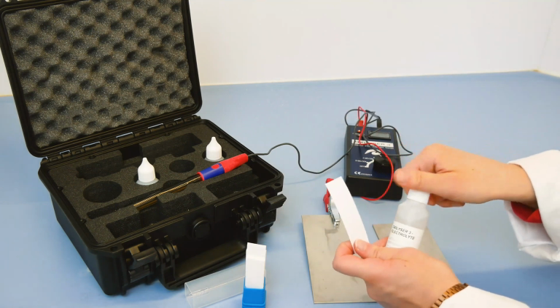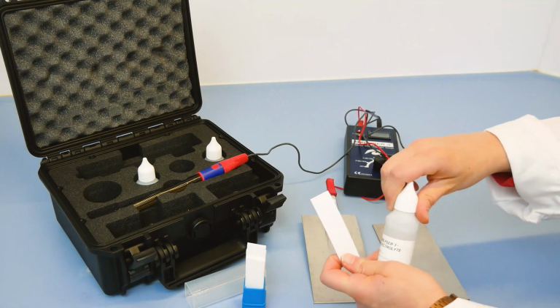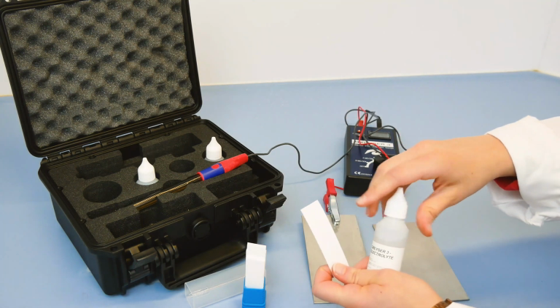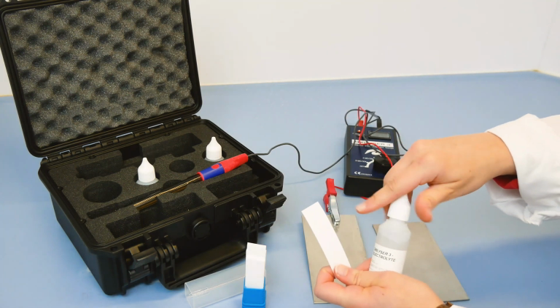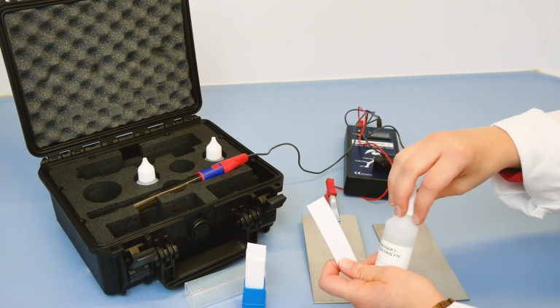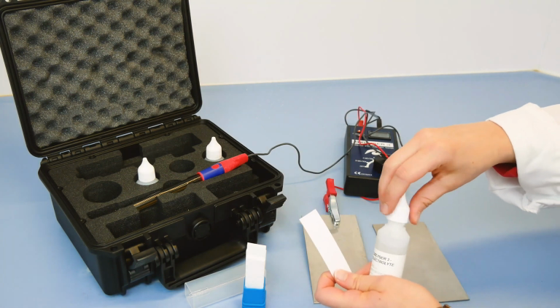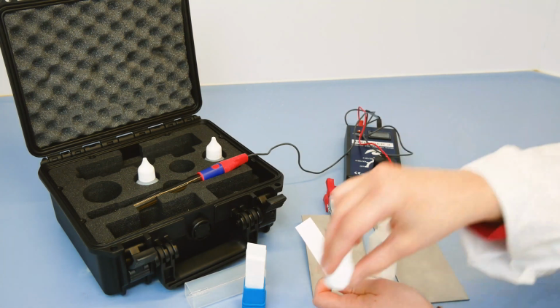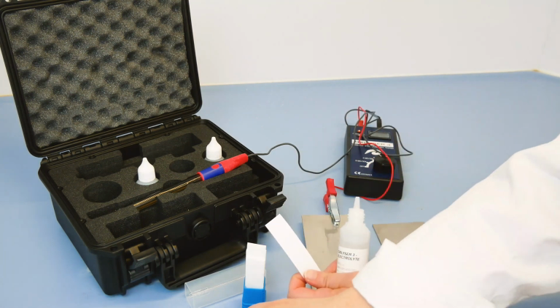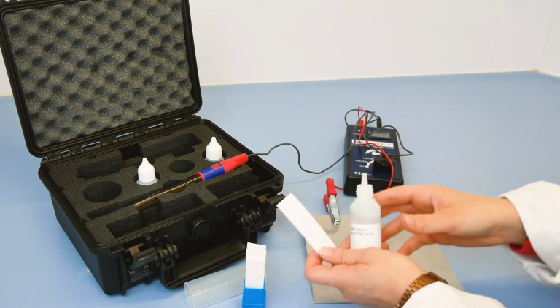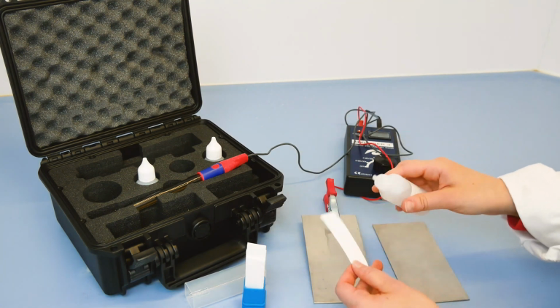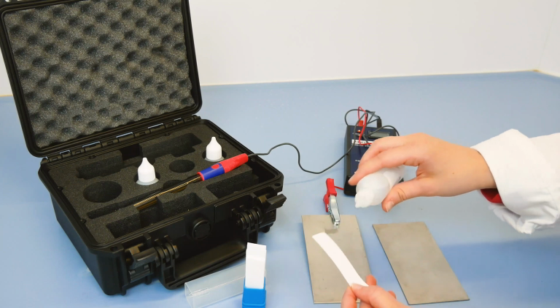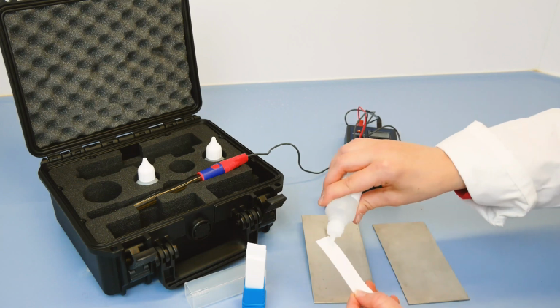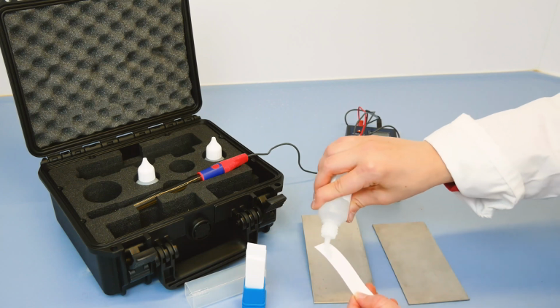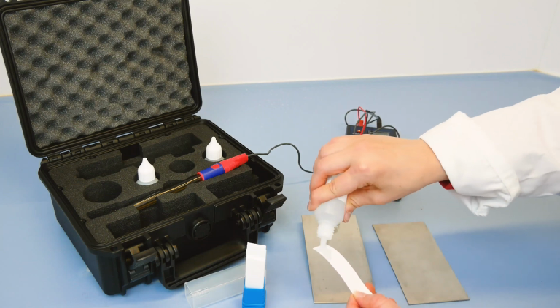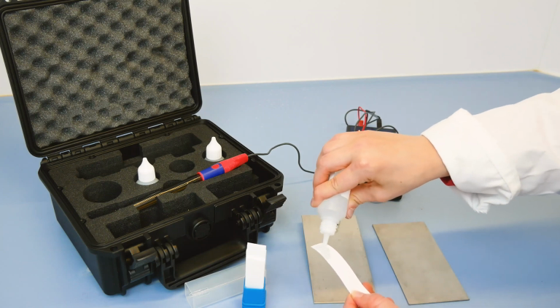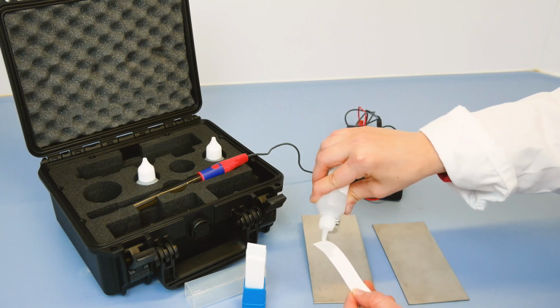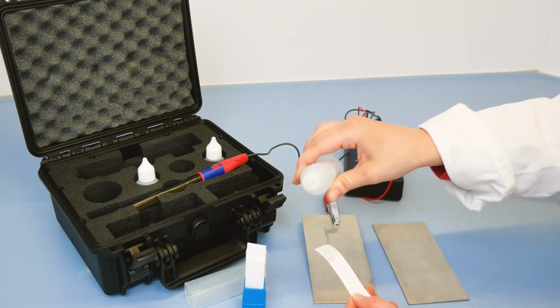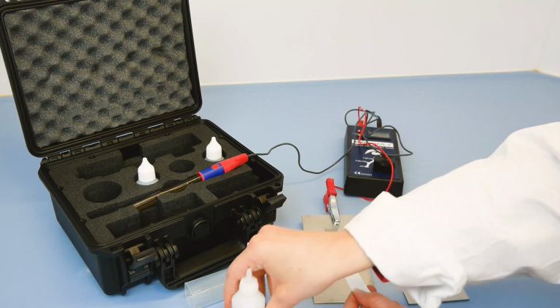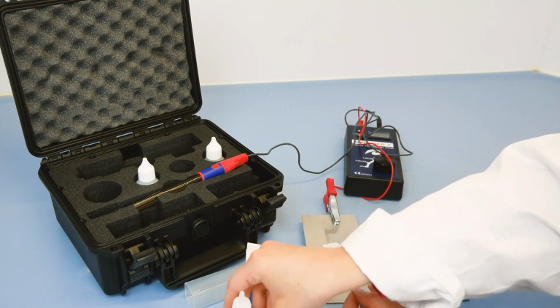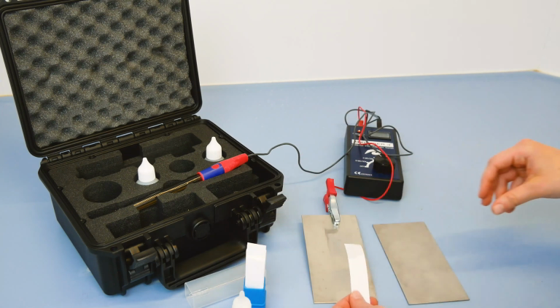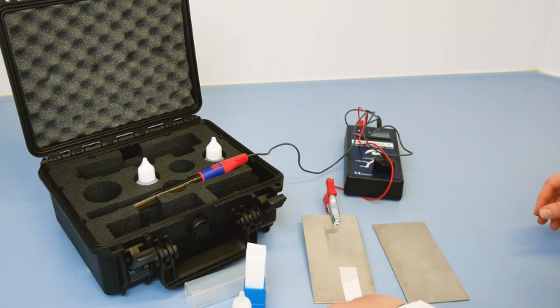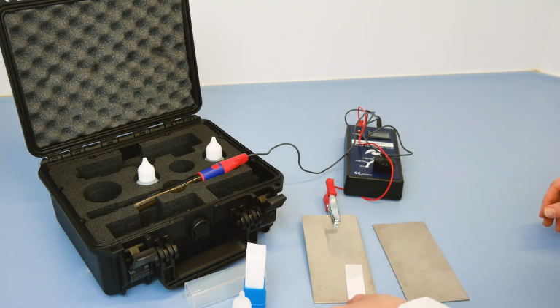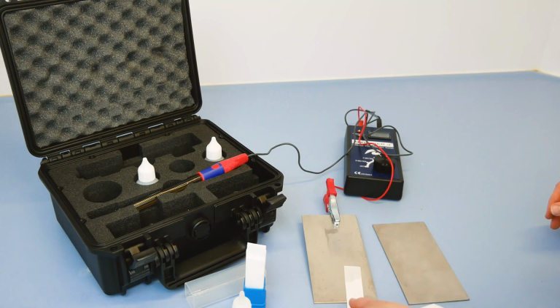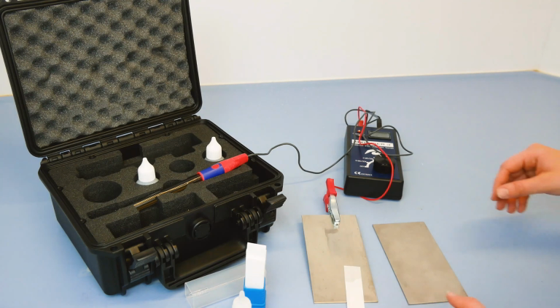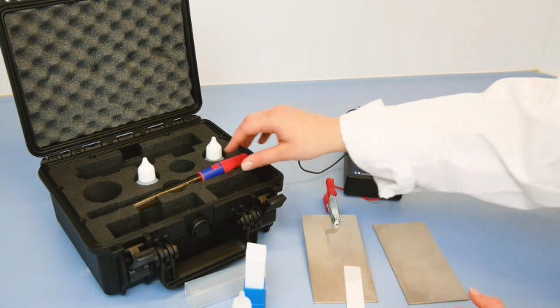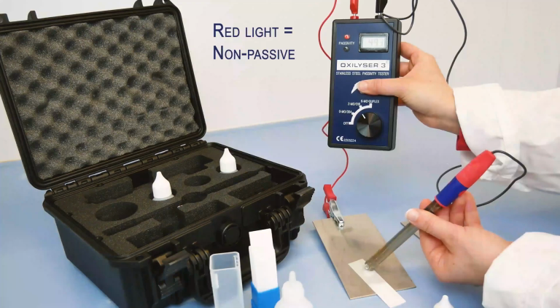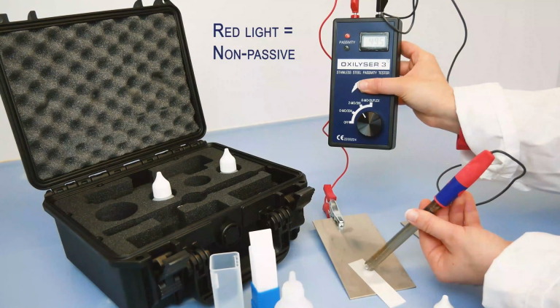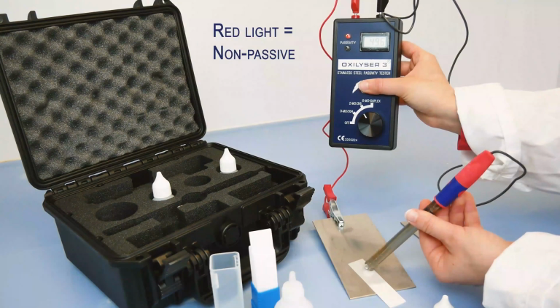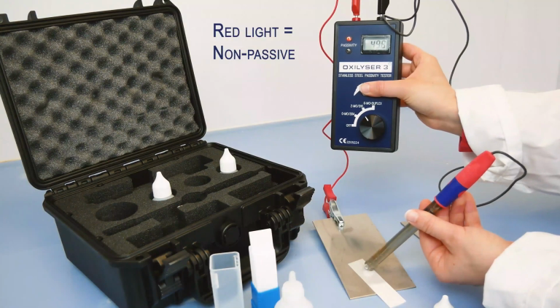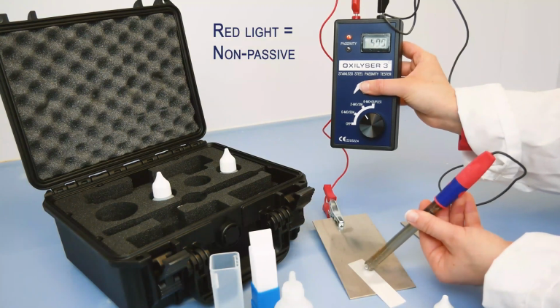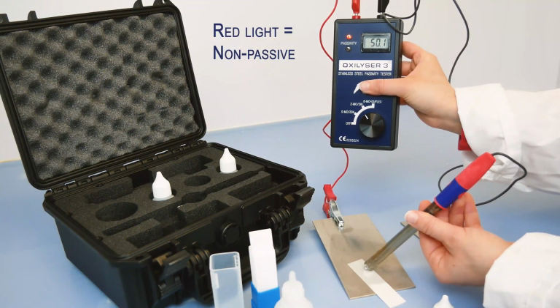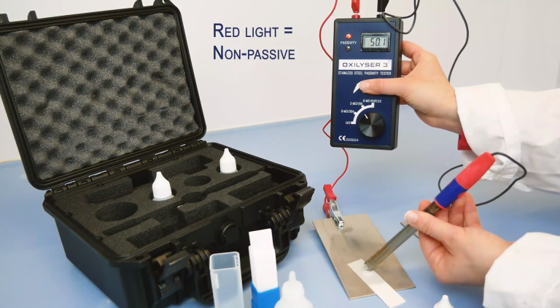We can measure the vertical surface instantly and the test enables us to precisely measure the condition of the chromium oxide layer. If the stainless steel surface is non-passive, the LED light will be red. It will be green once passive again.